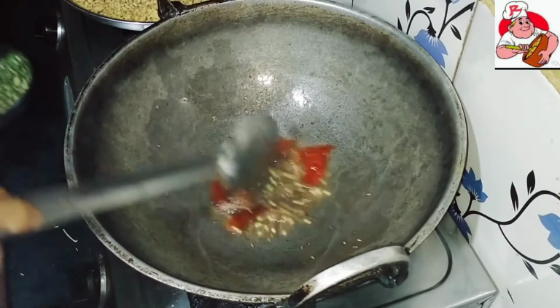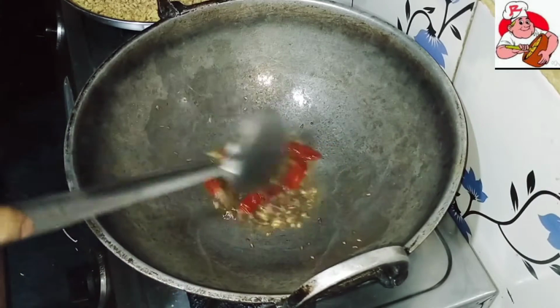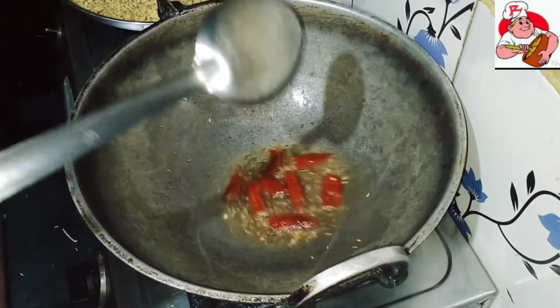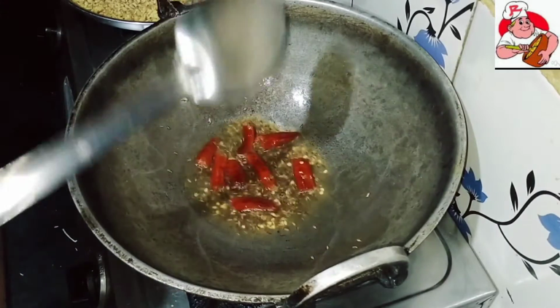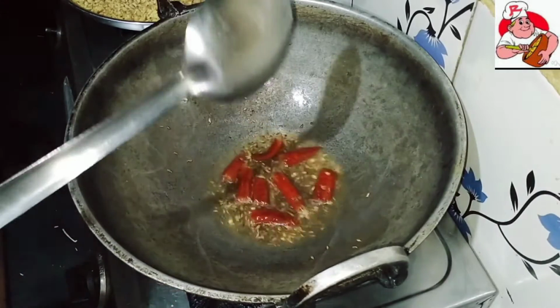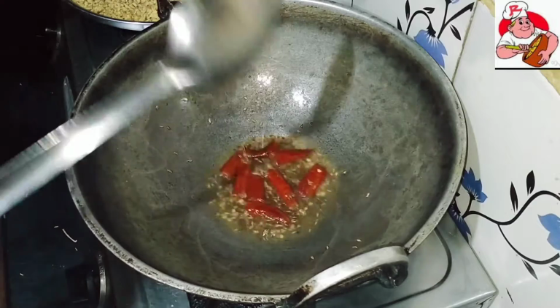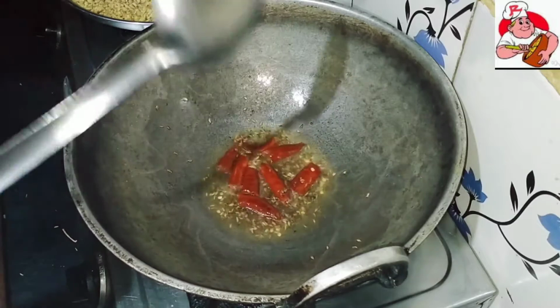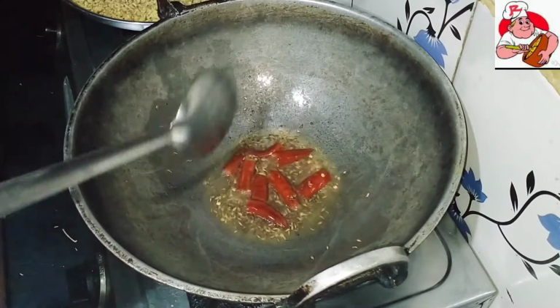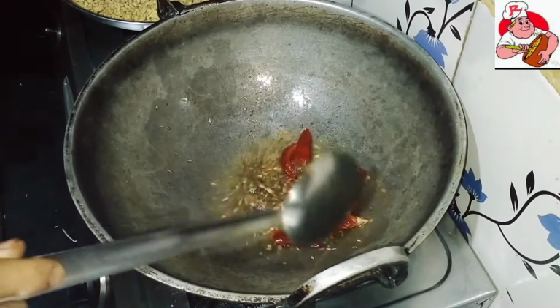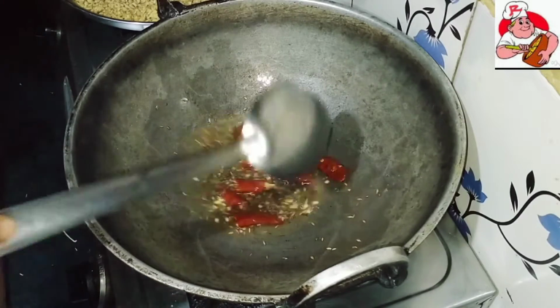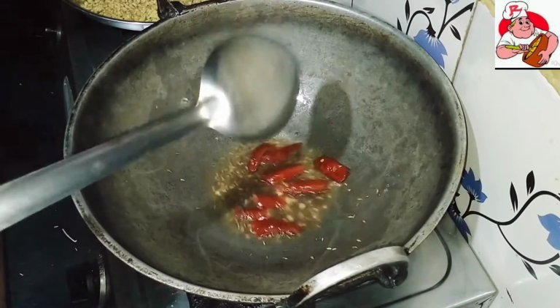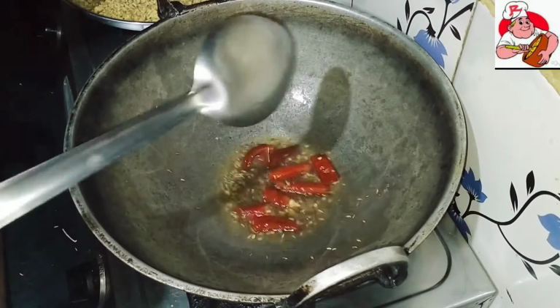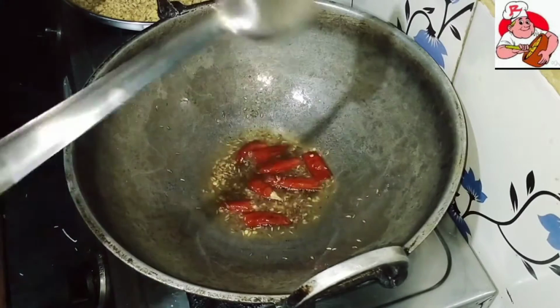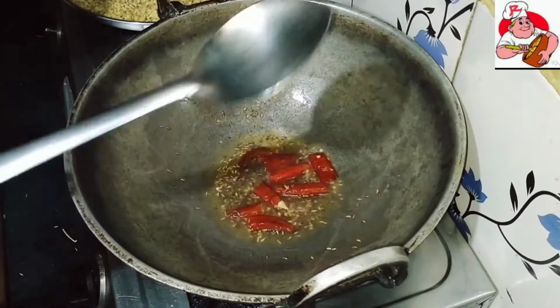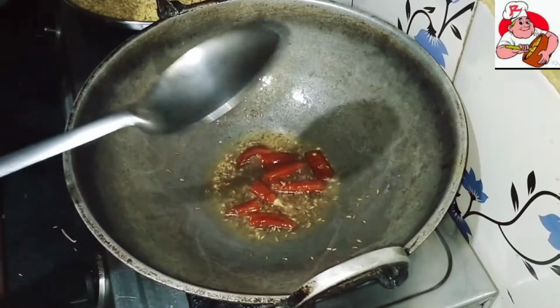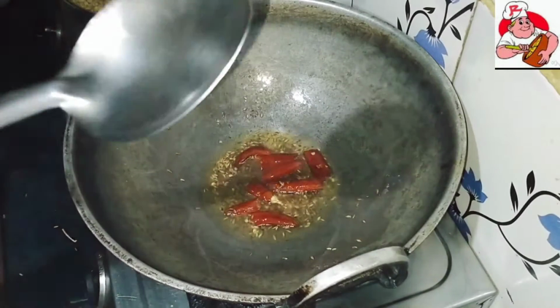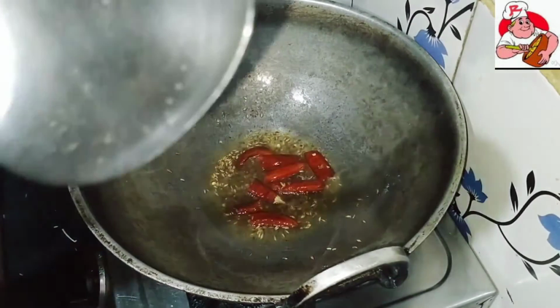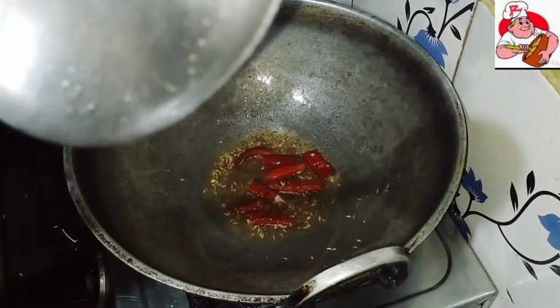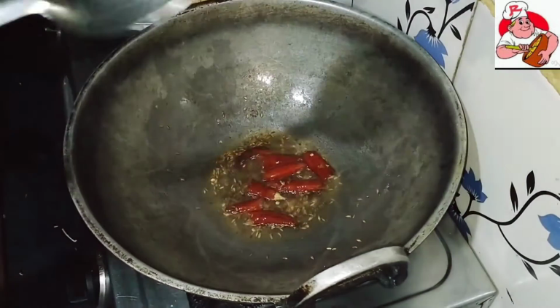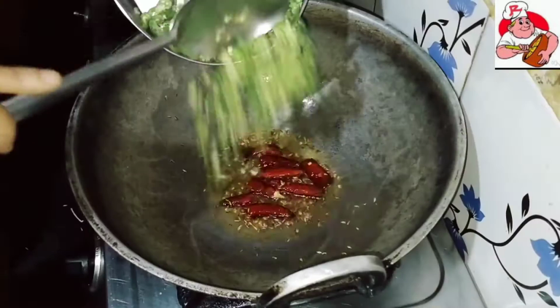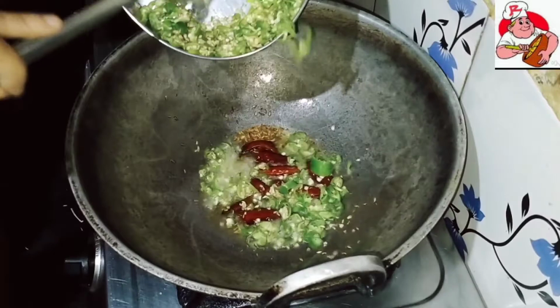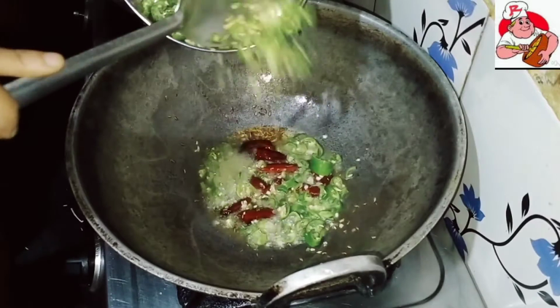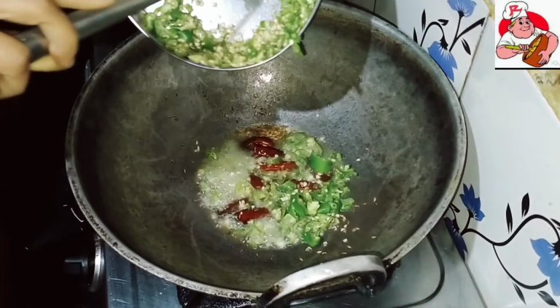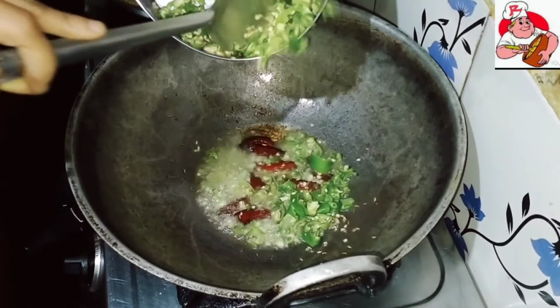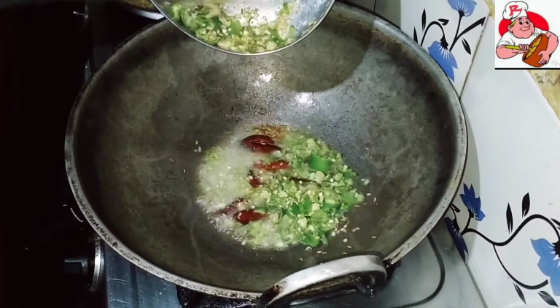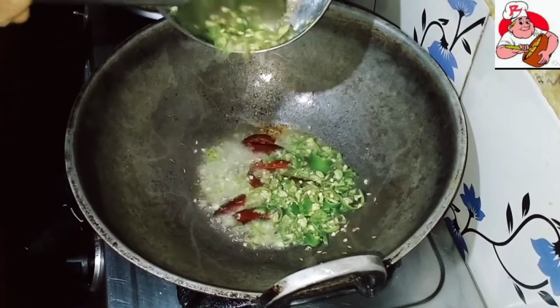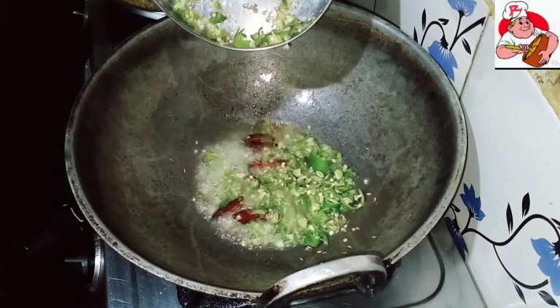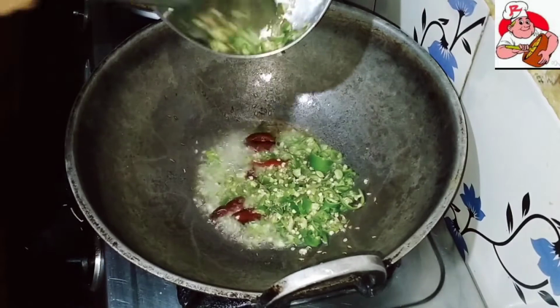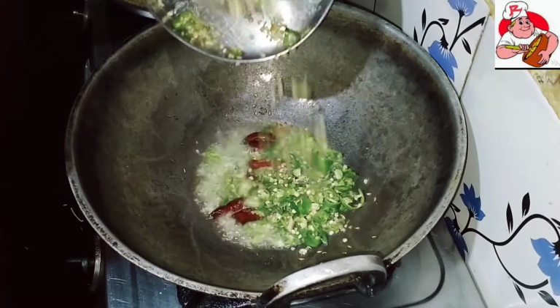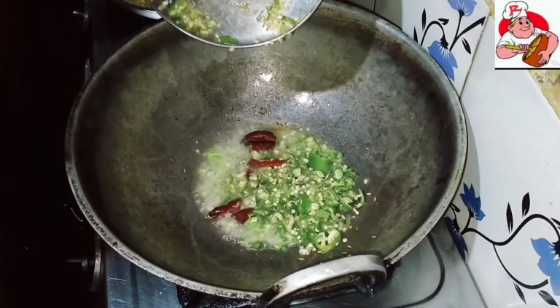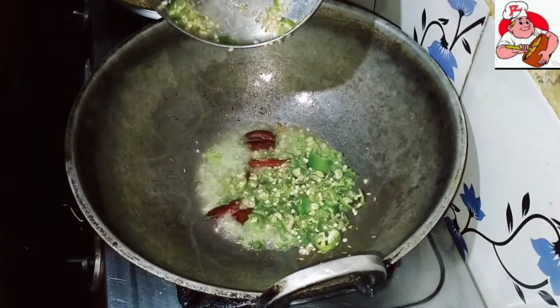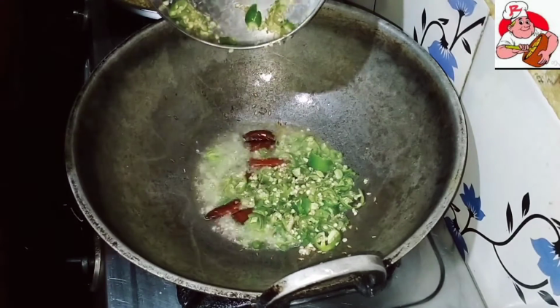First, I am going to cook a spoon in the pan.